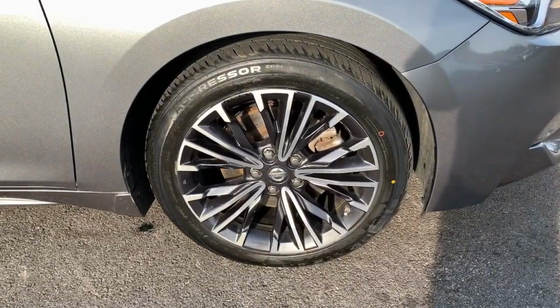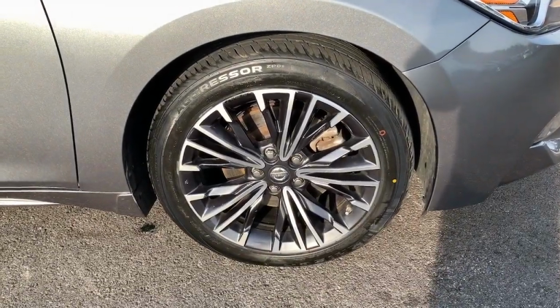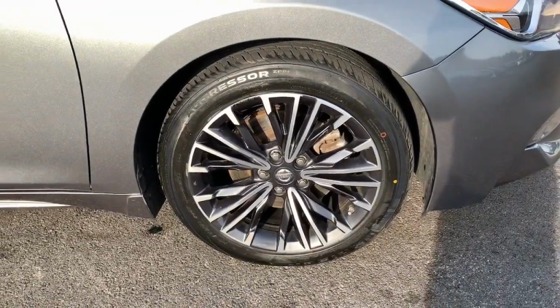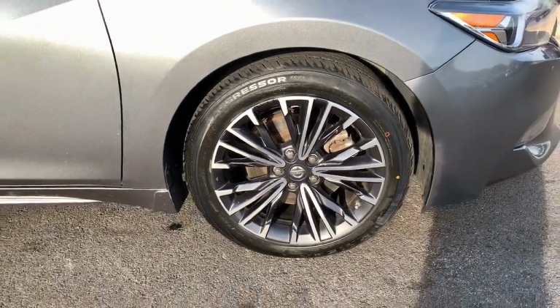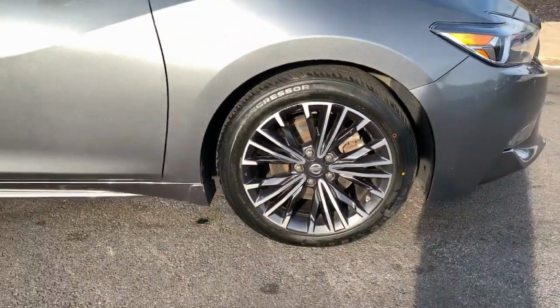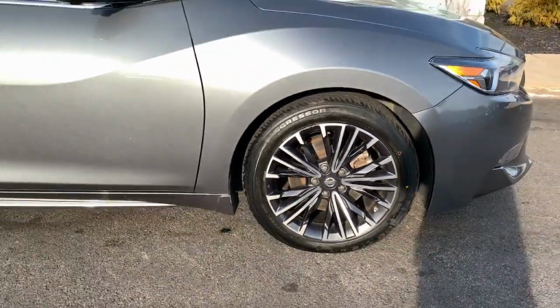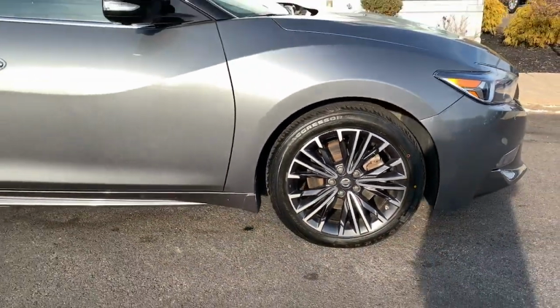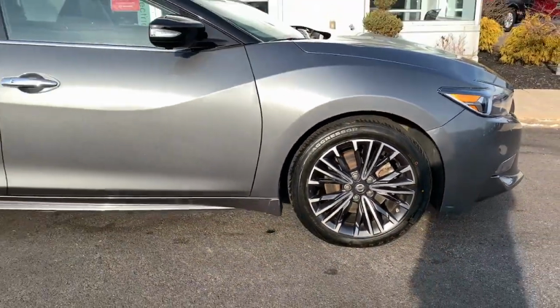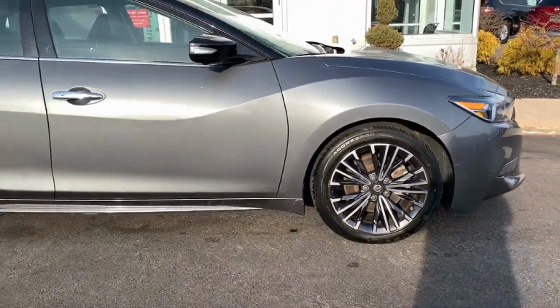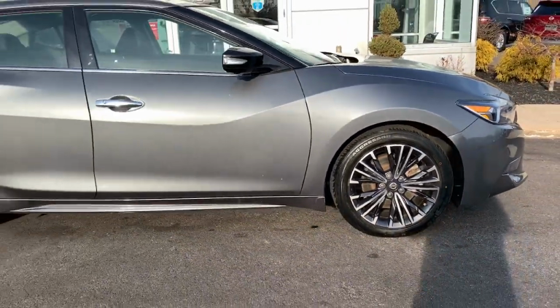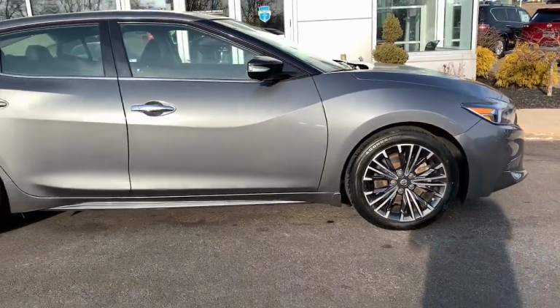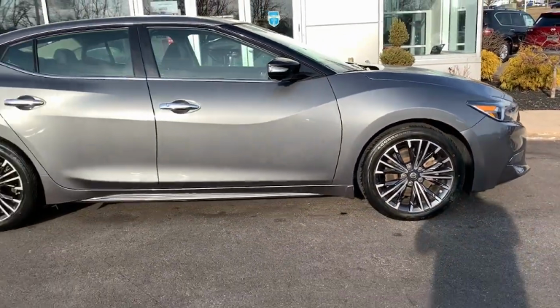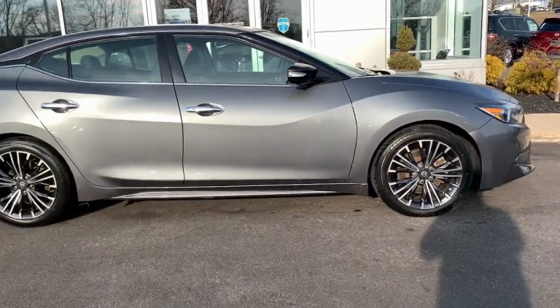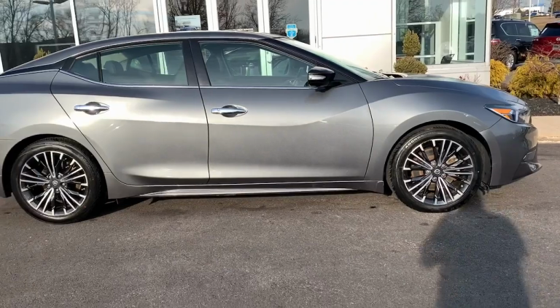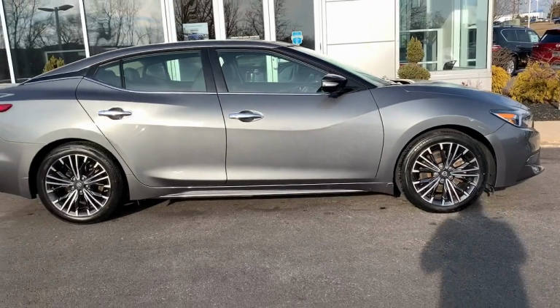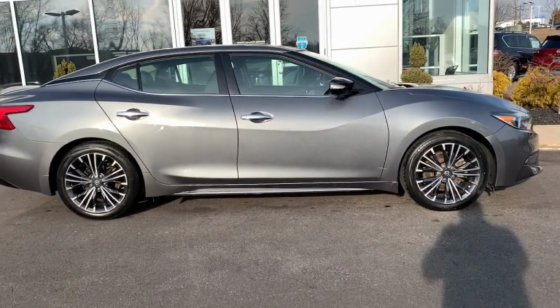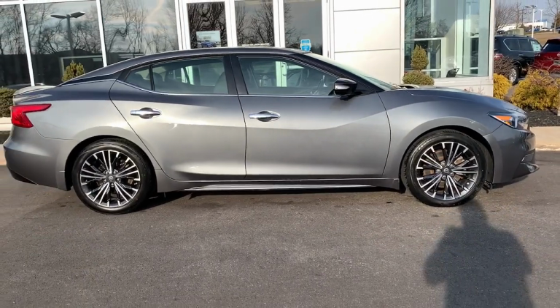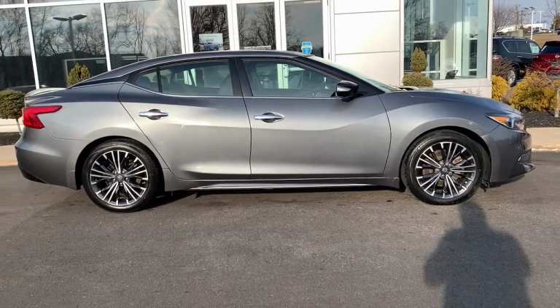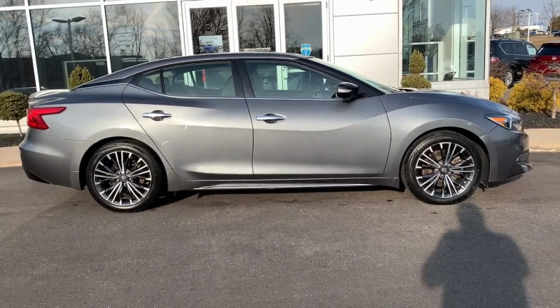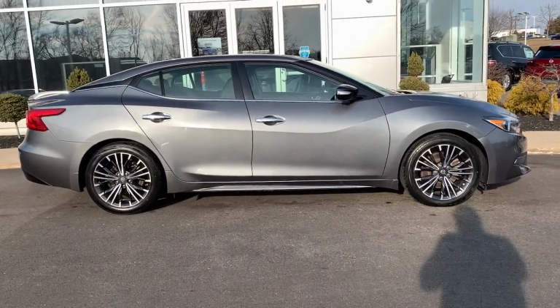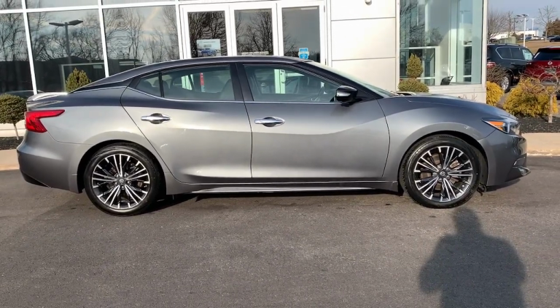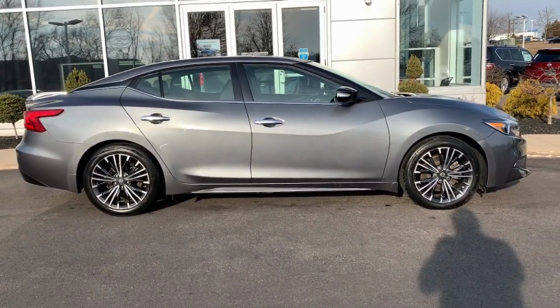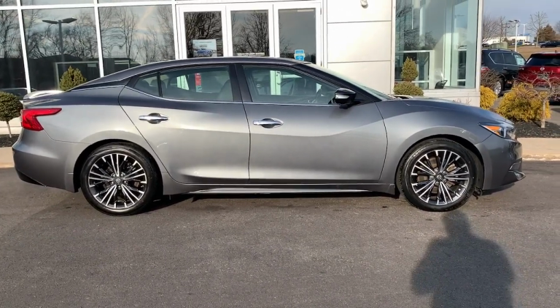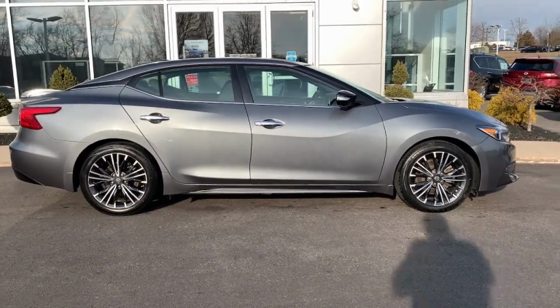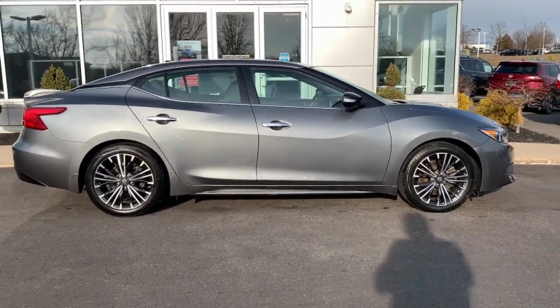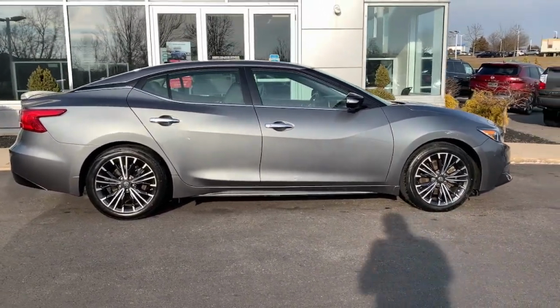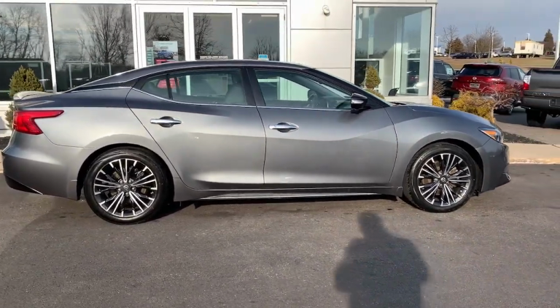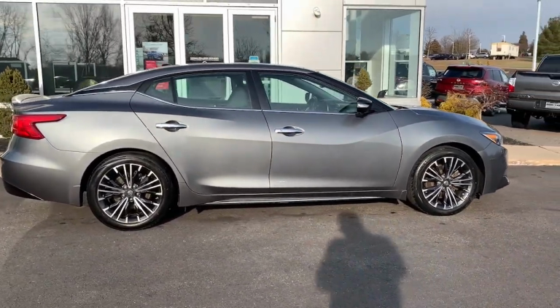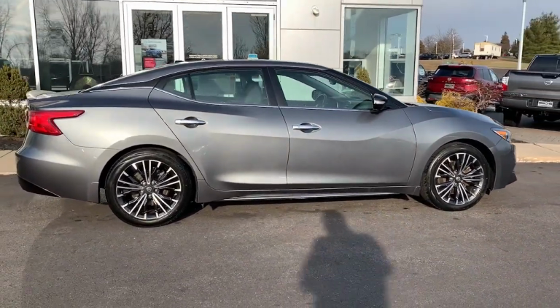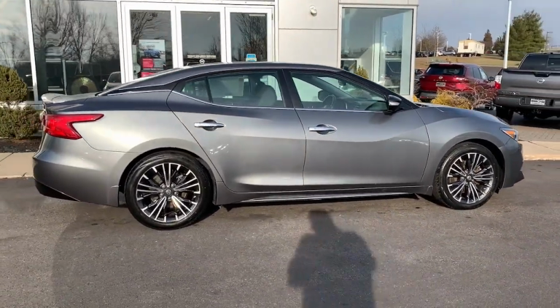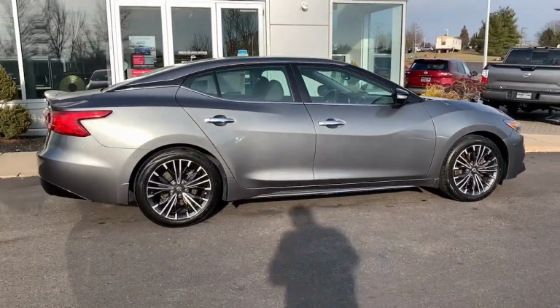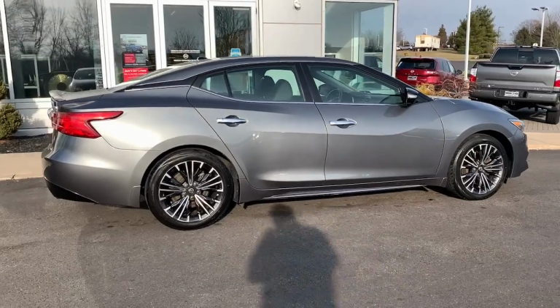Whether you love it for its aggressive performance, spacious comfort, or suite of safety and infotainment tech, this full-size sports sedan excites and delights wherever it goes.